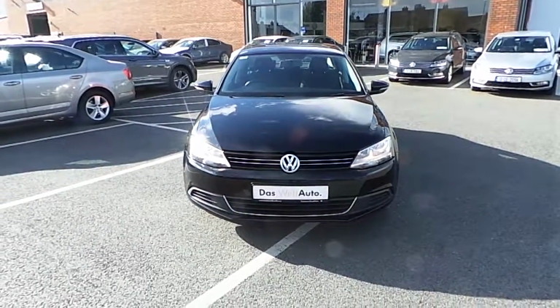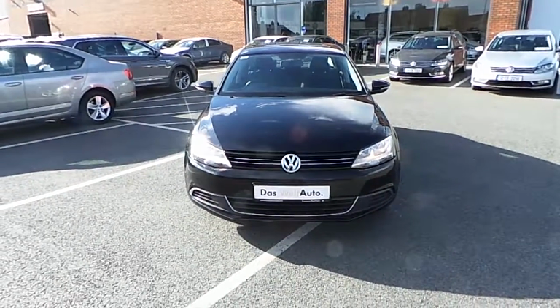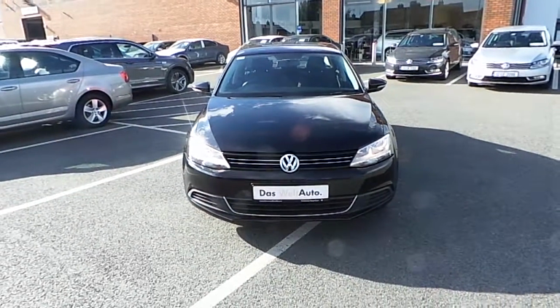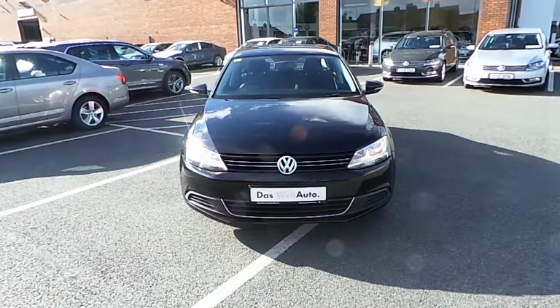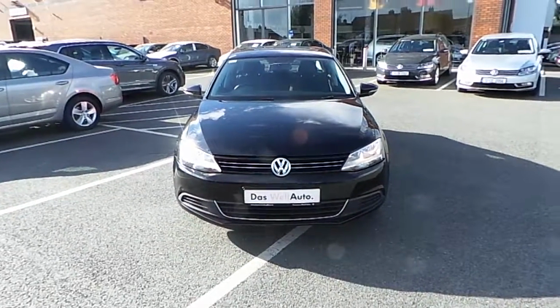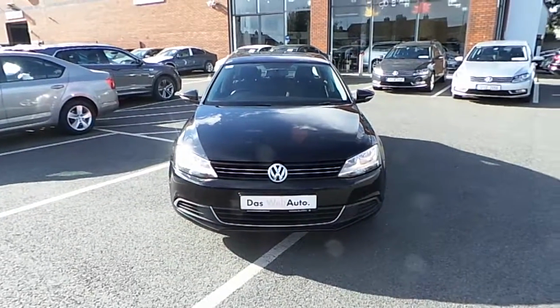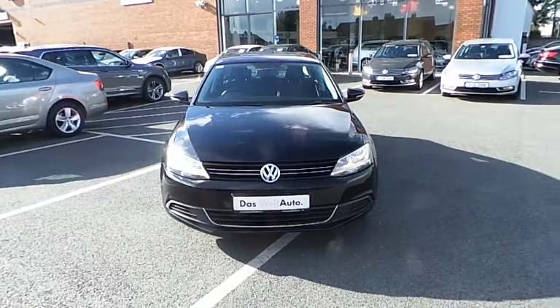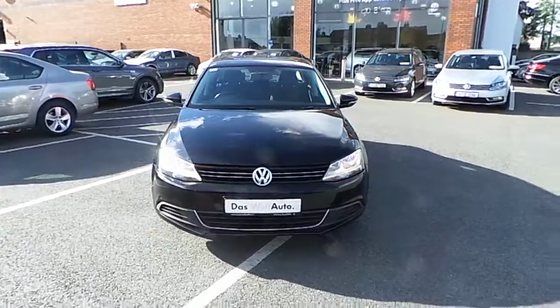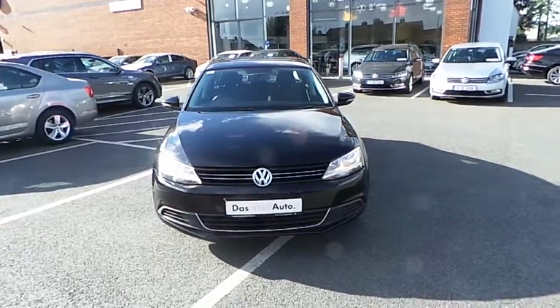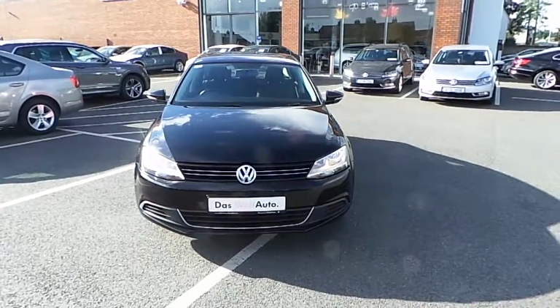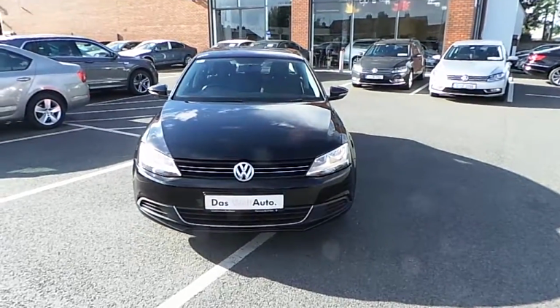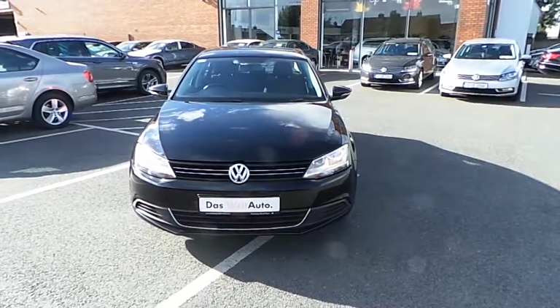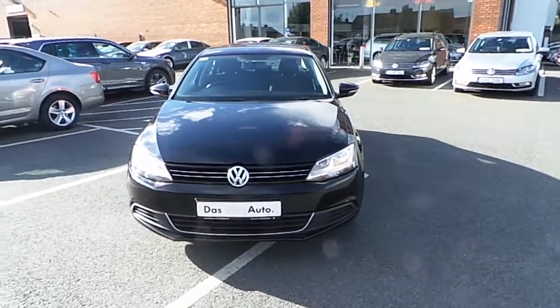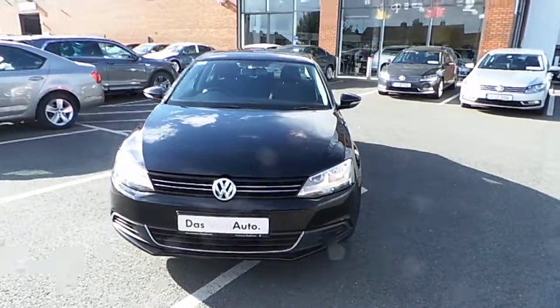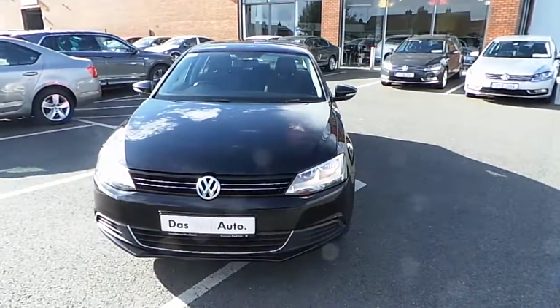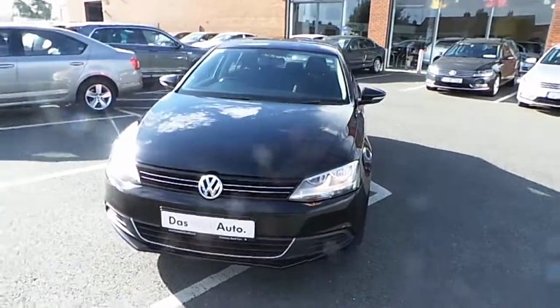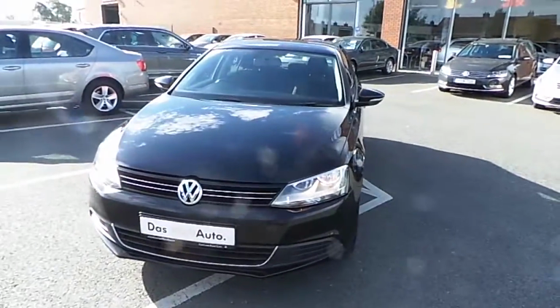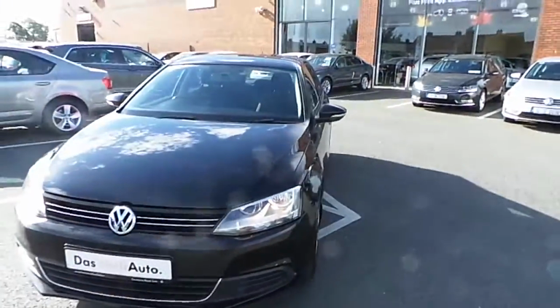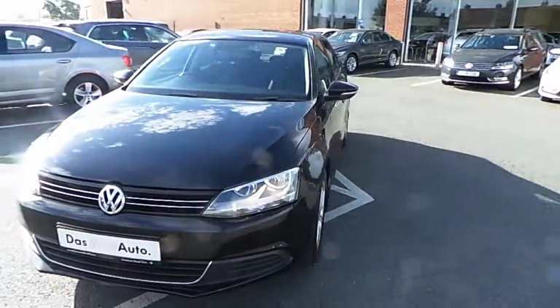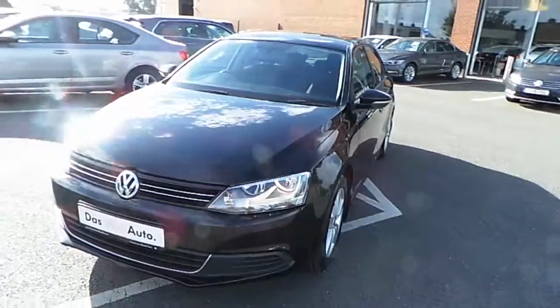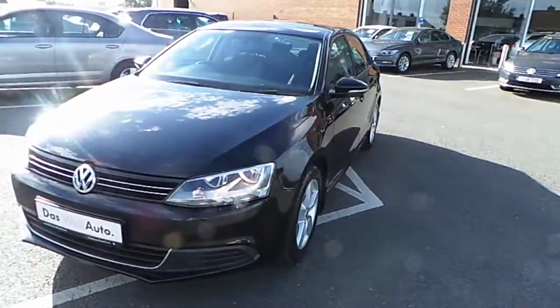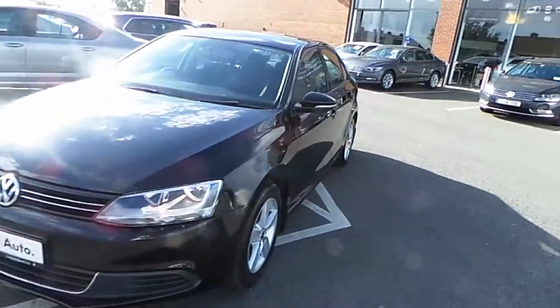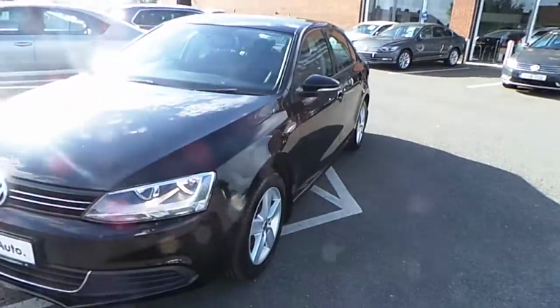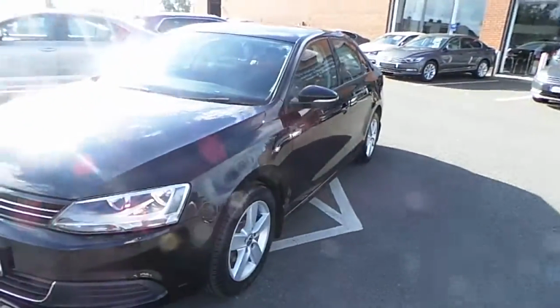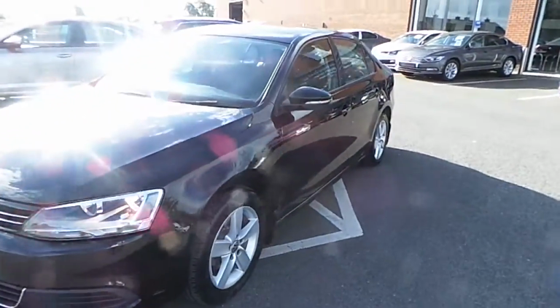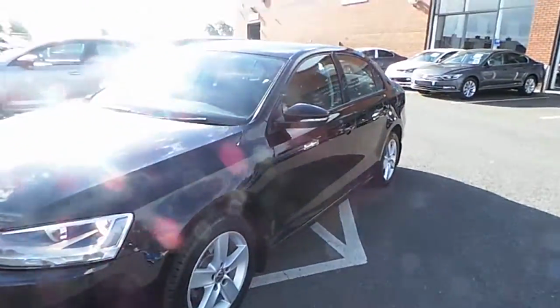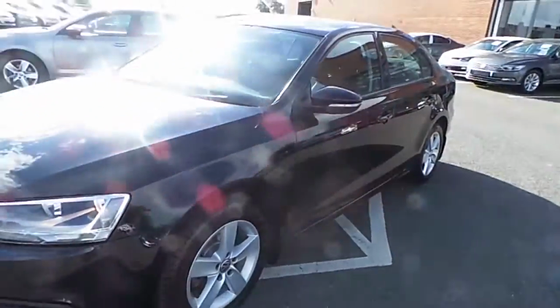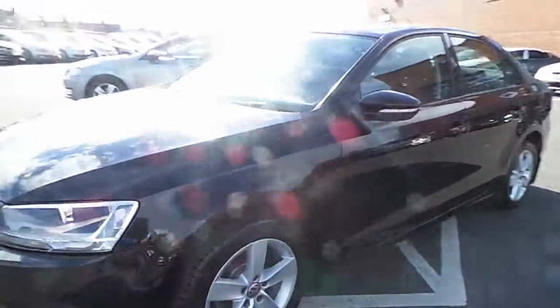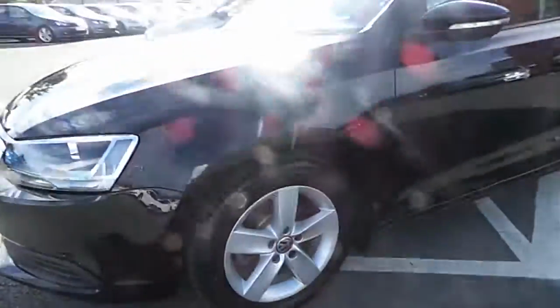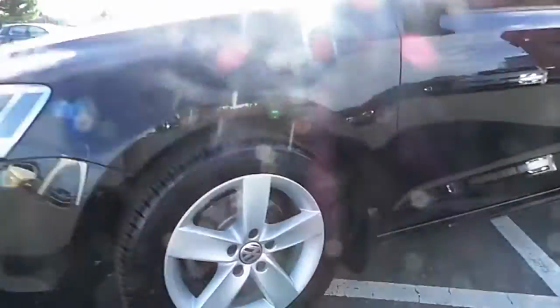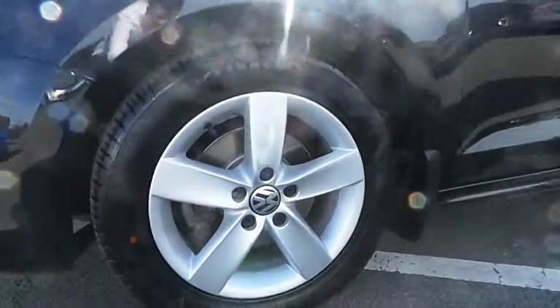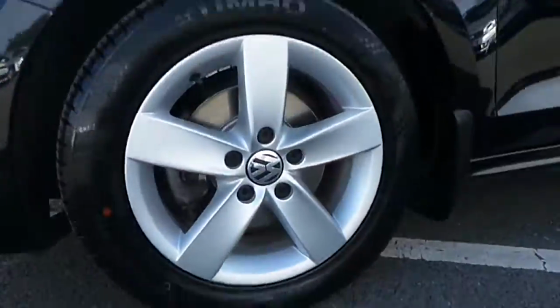Welcome to Commodore Cars. Today we're reviewing a 2012 Comfortline Jetta. This is a 1.6 TDI. As you can see, it's in a nice black finish. This model comes standard with alloy wheels.